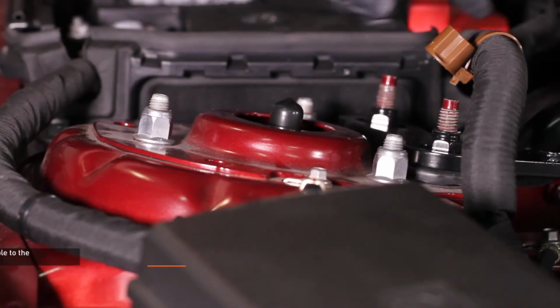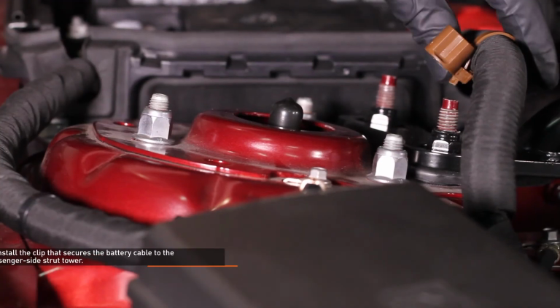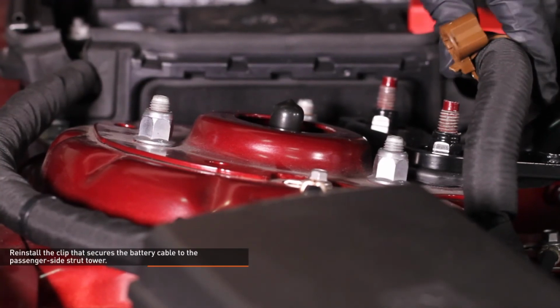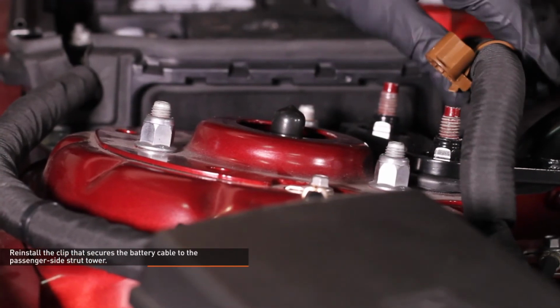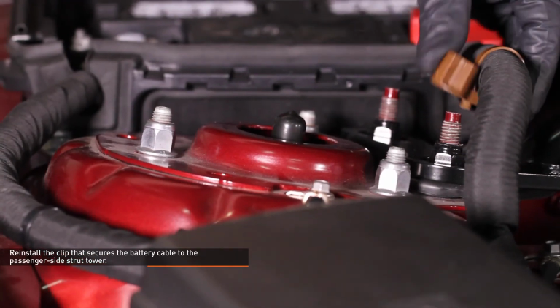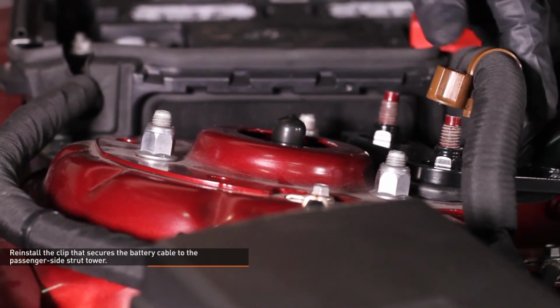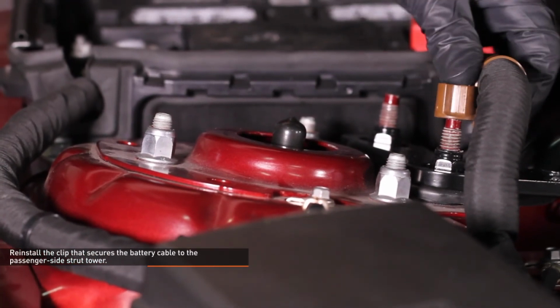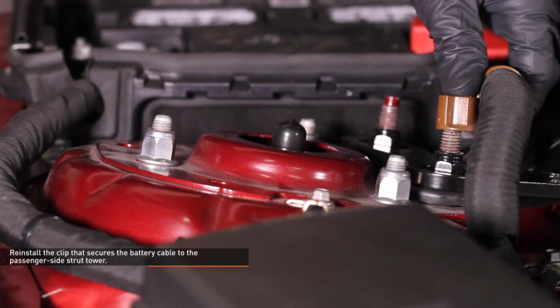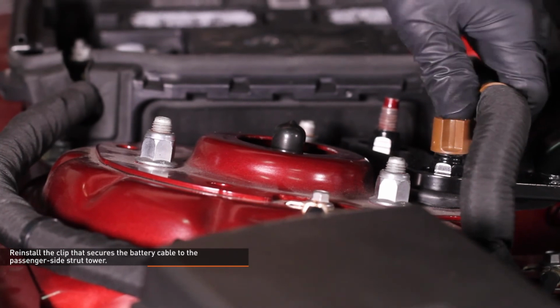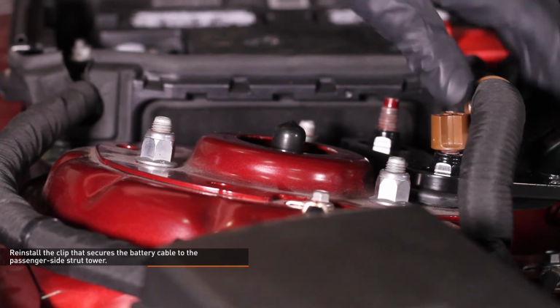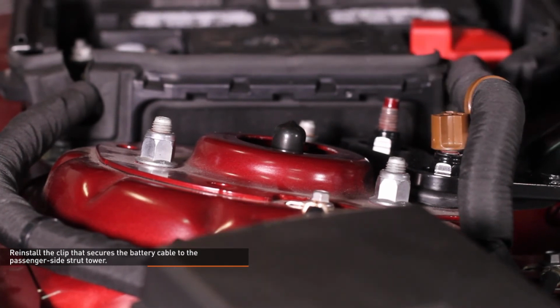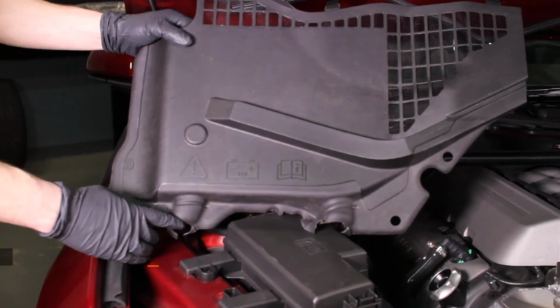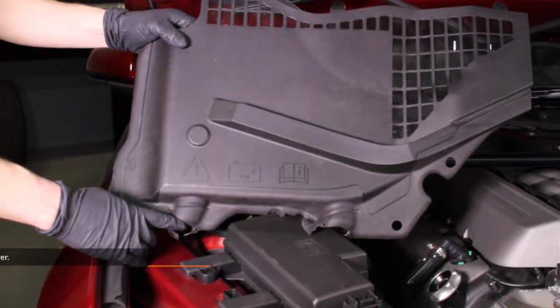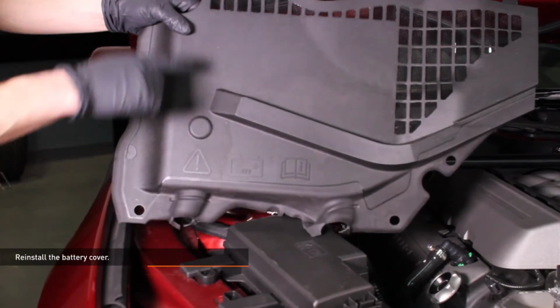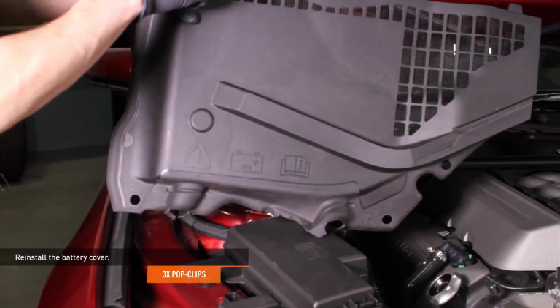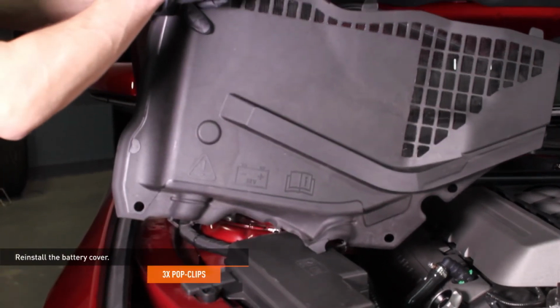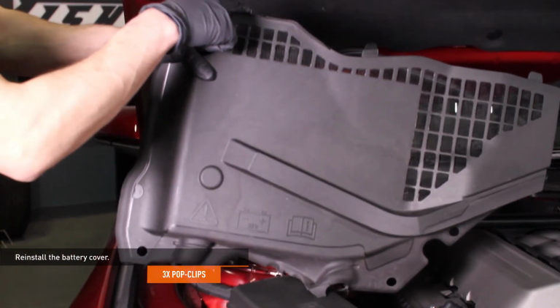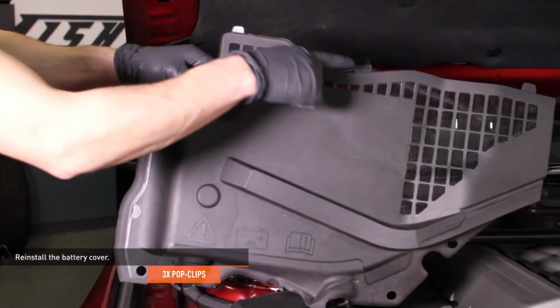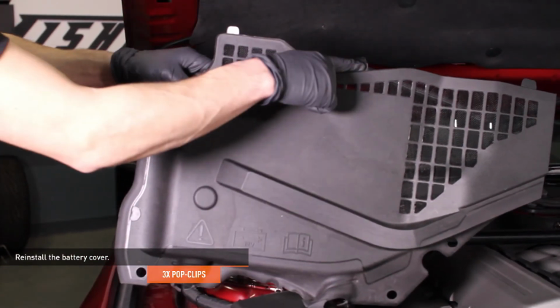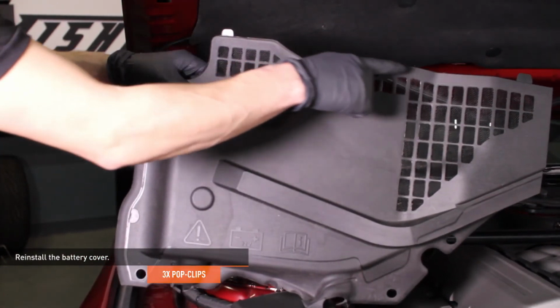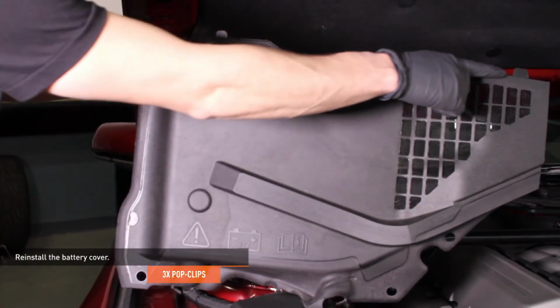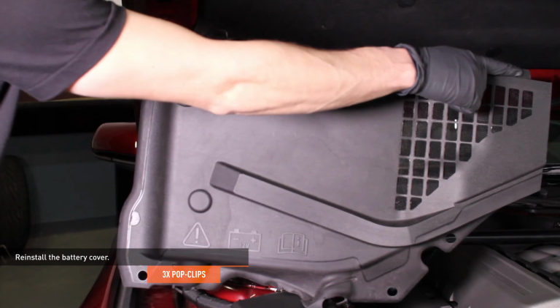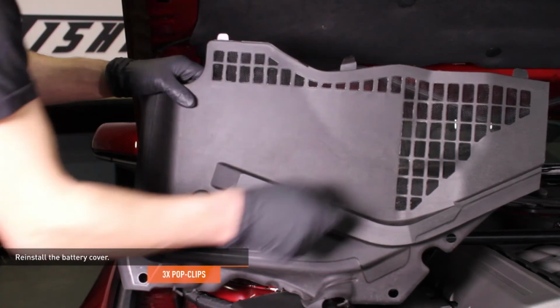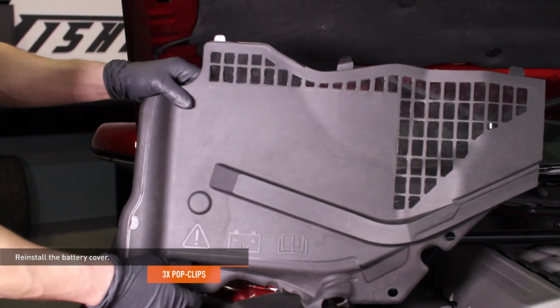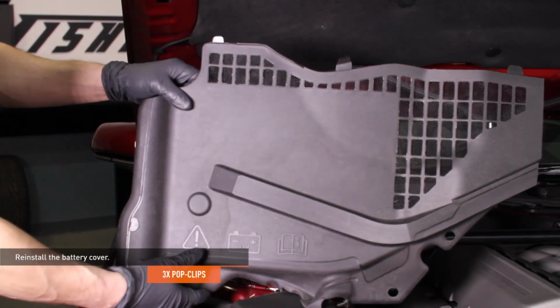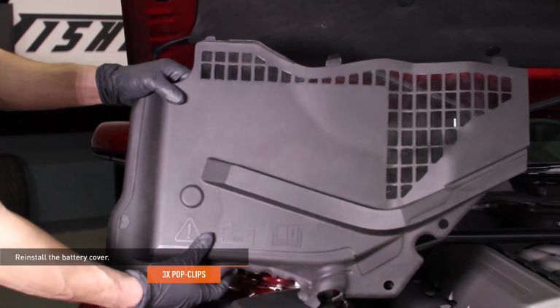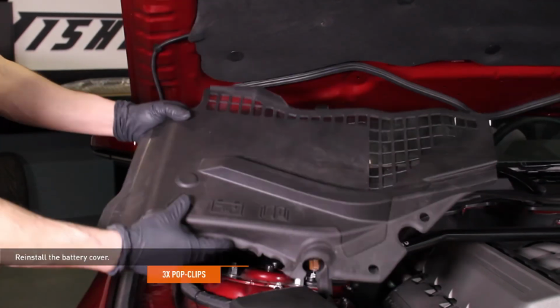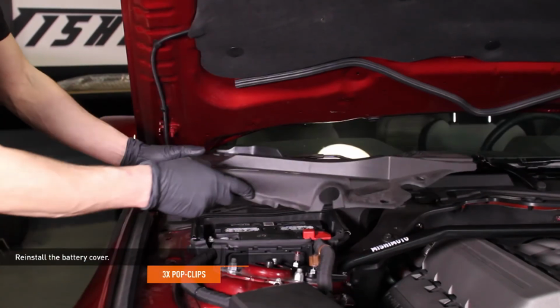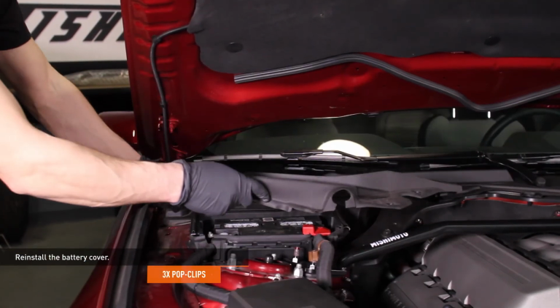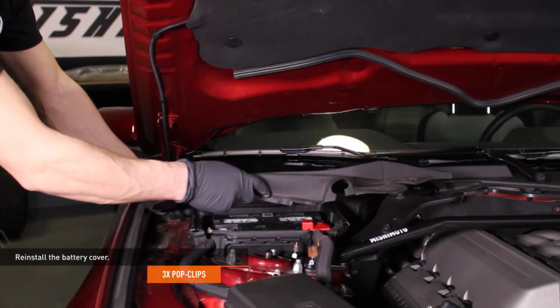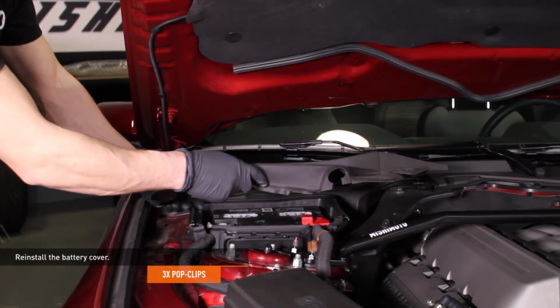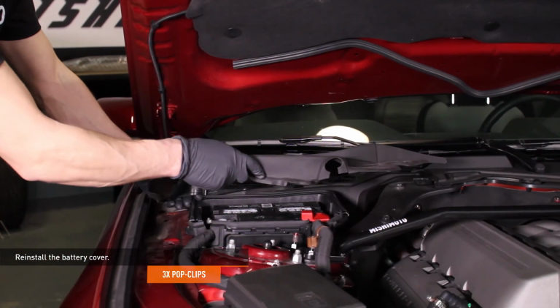Install the clip that secures the battery cable to the passenger side strut tower. Install the battery cover — slip the tabs on the cover into the slots on the cowling, then lower the battery cover down and secure it with the original pop clips.